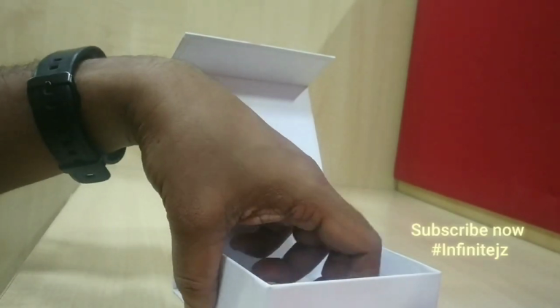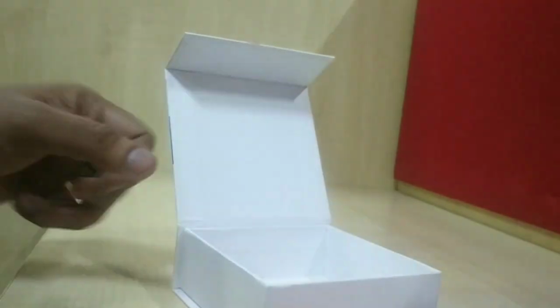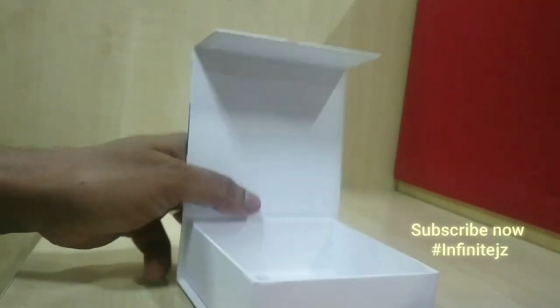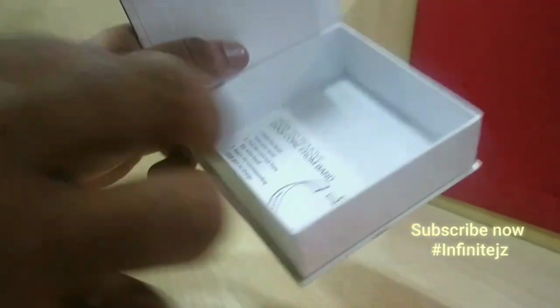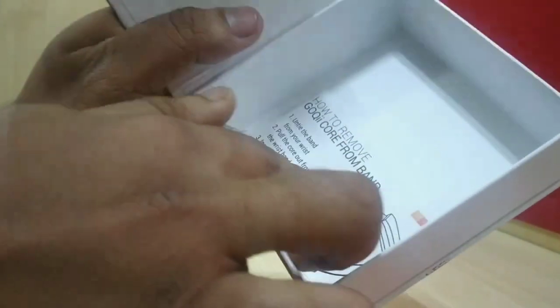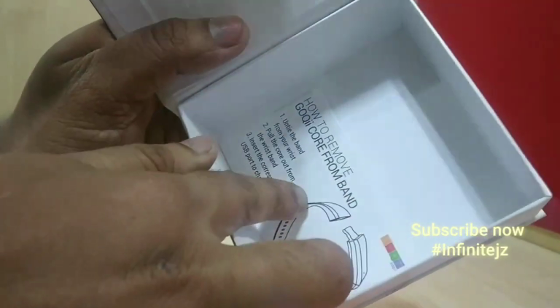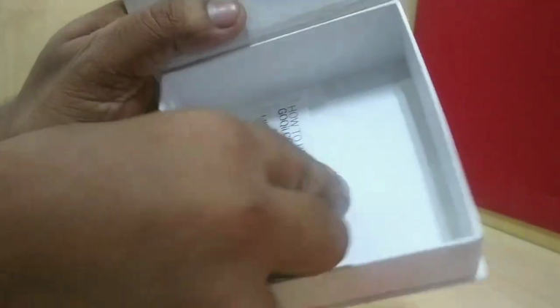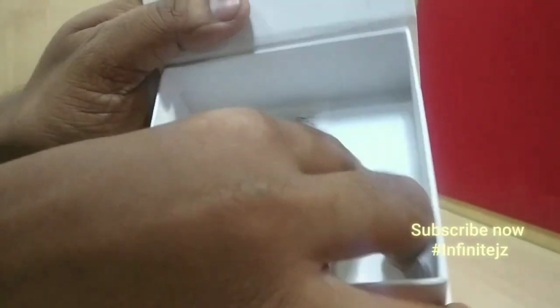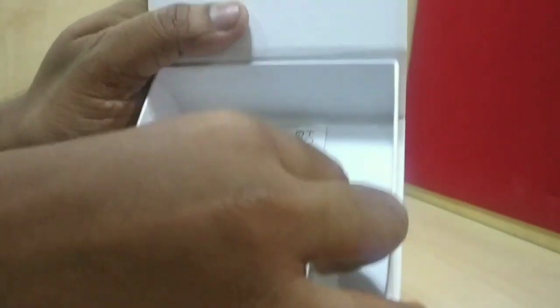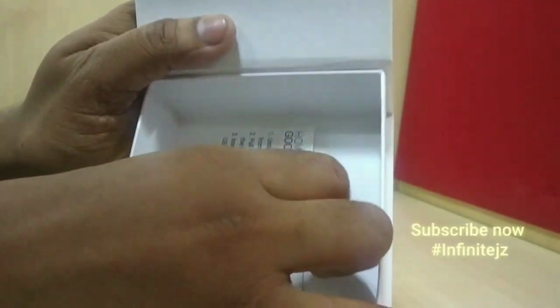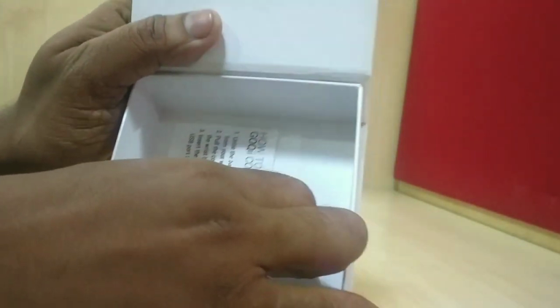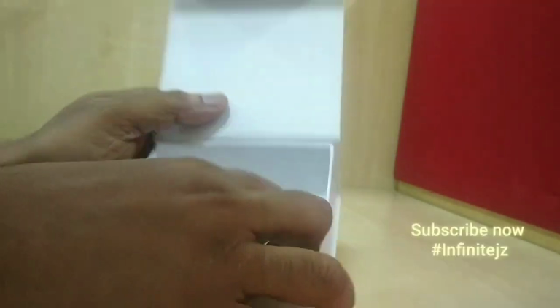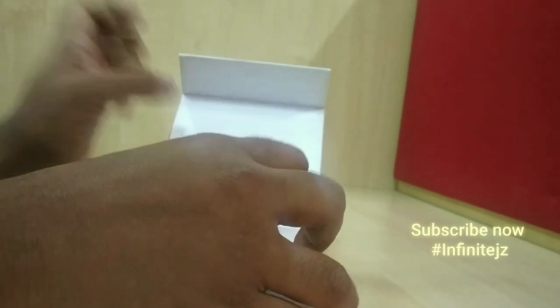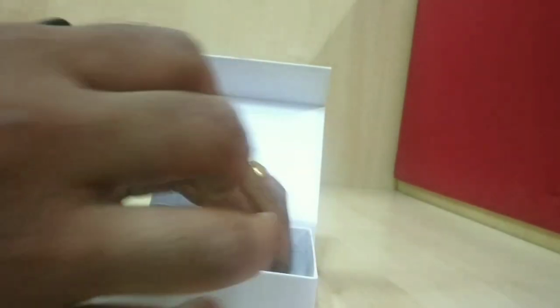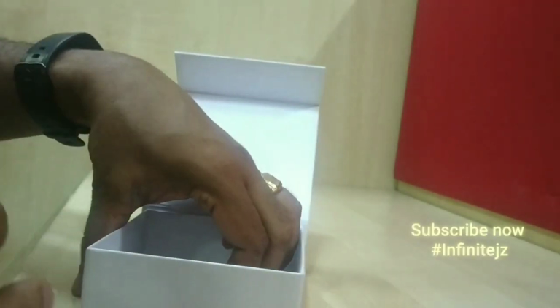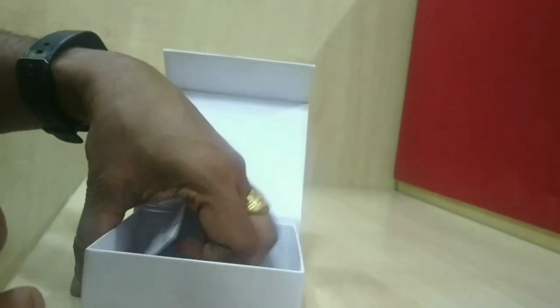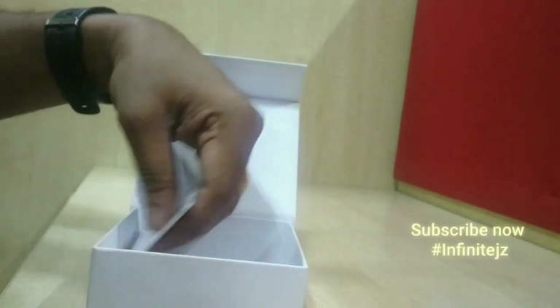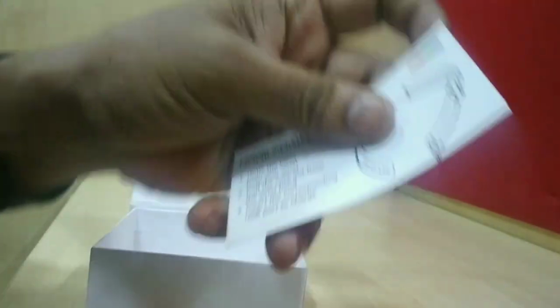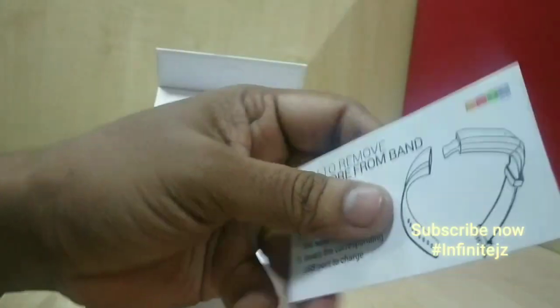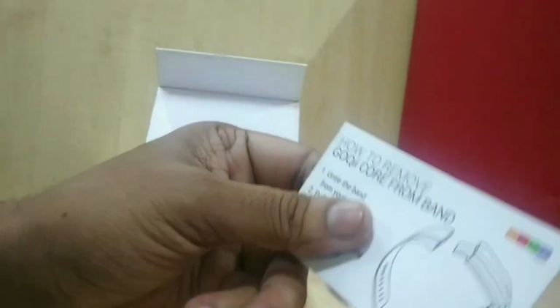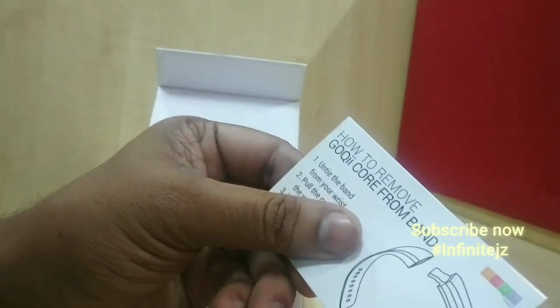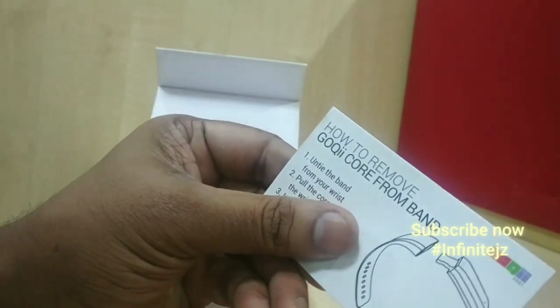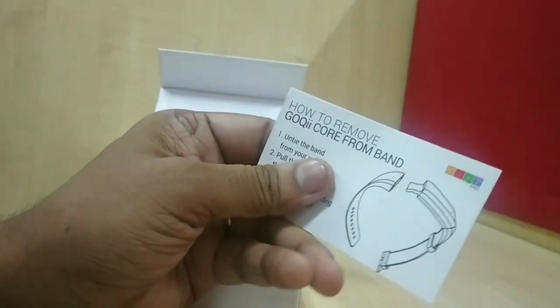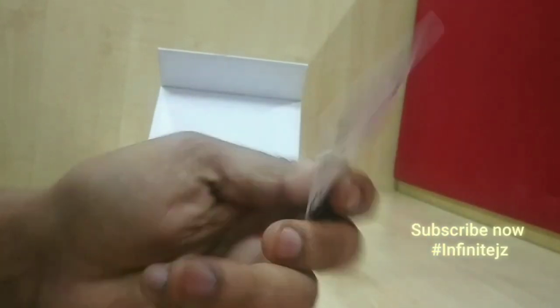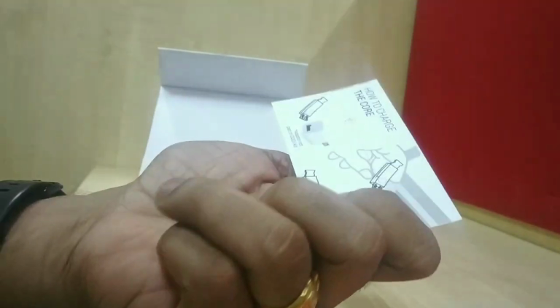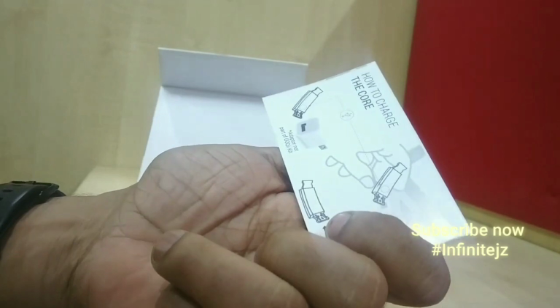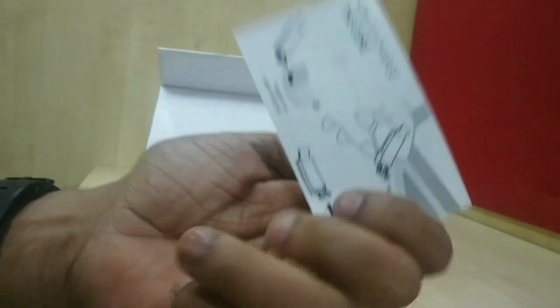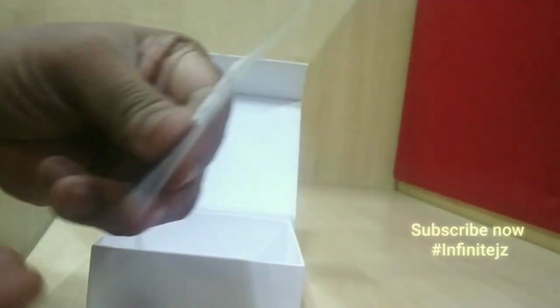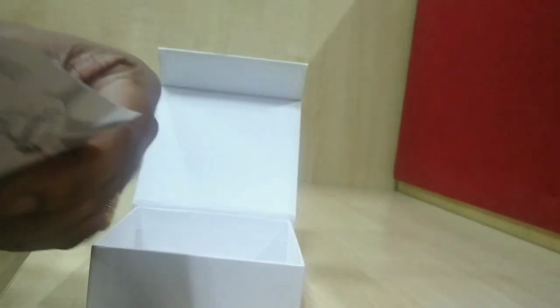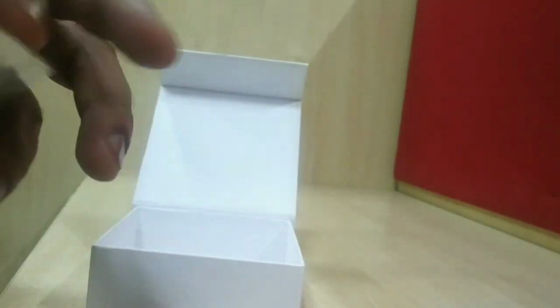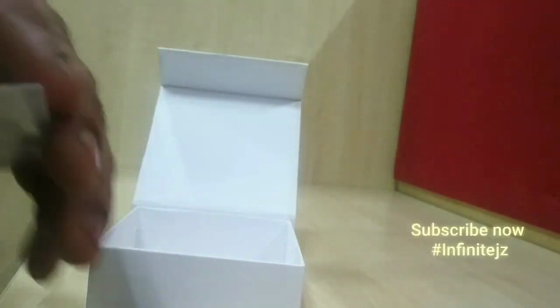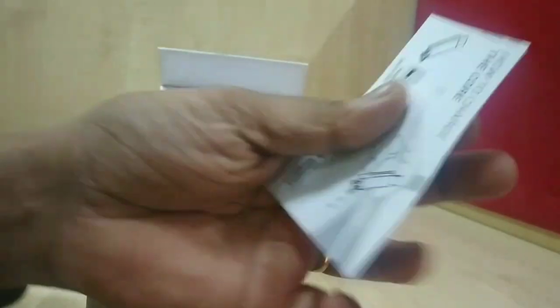As you can see in the box, a 3-month subscription is free for you, which includes a coach, a health expert, and doctor facilities. You will also get a manual card which explains how to charge the device and how to connect the band.